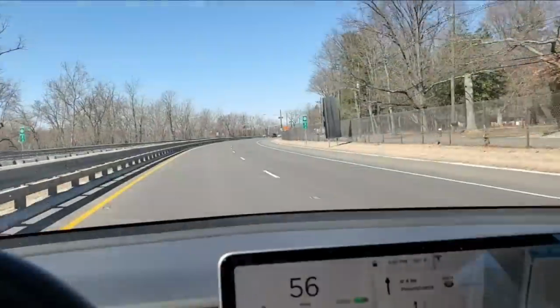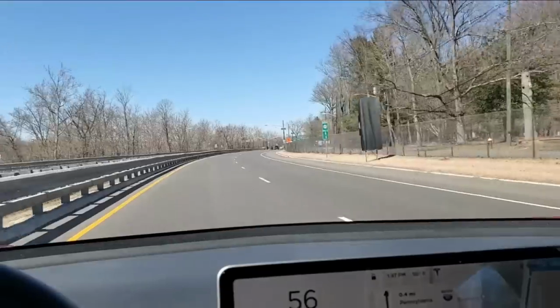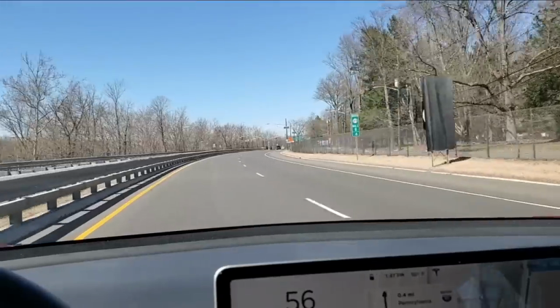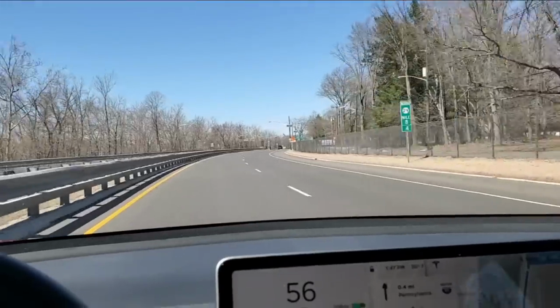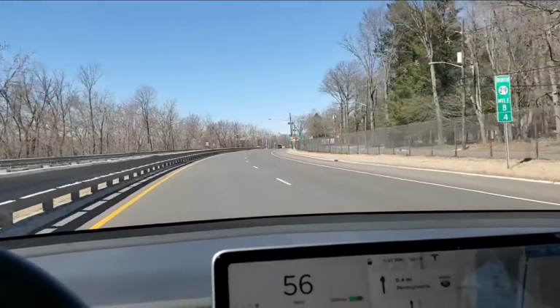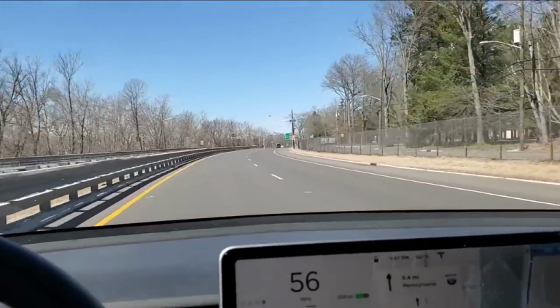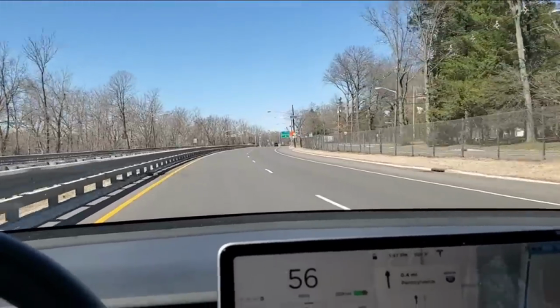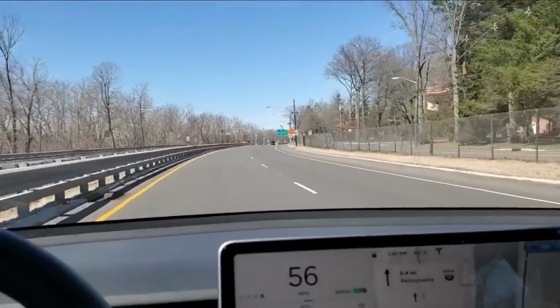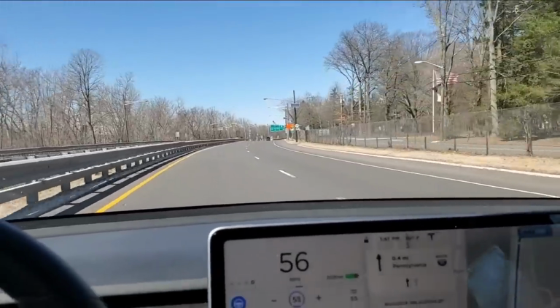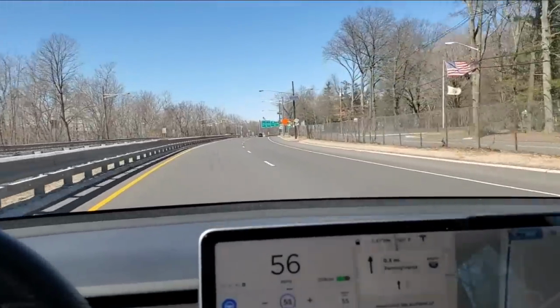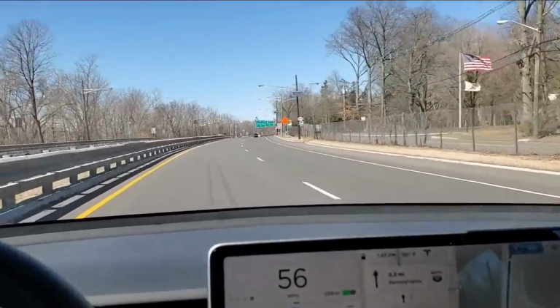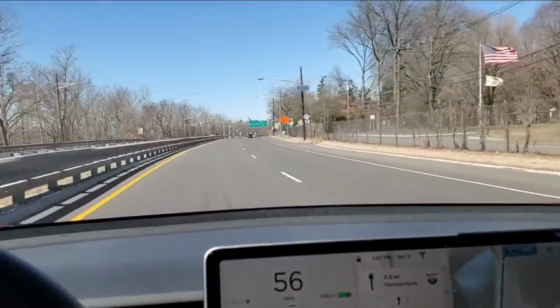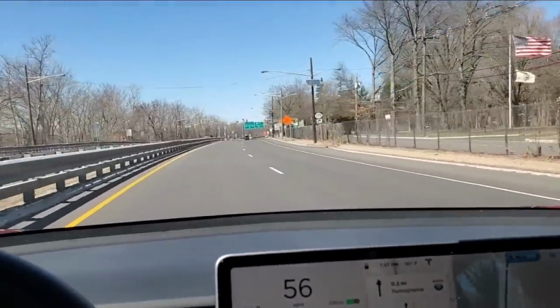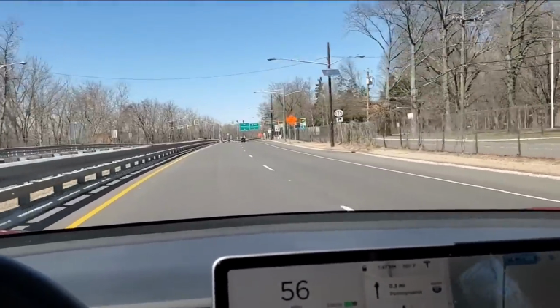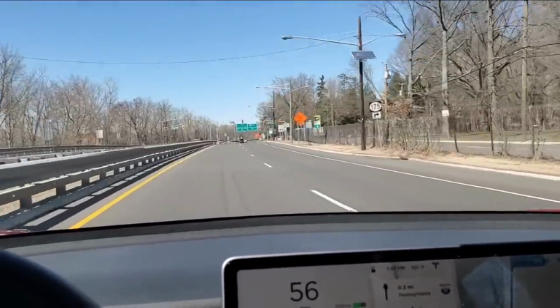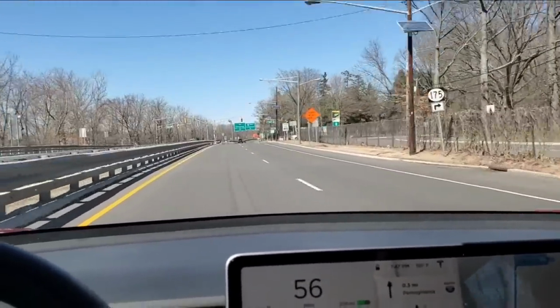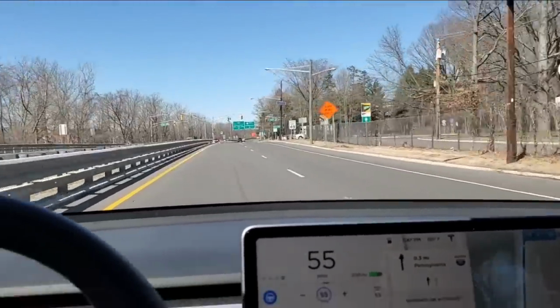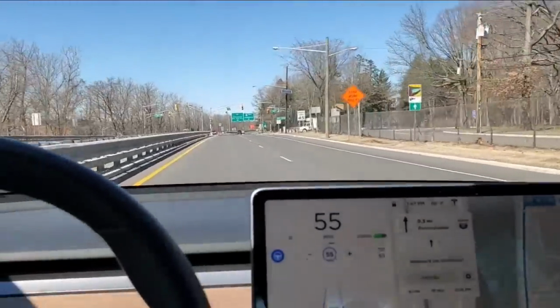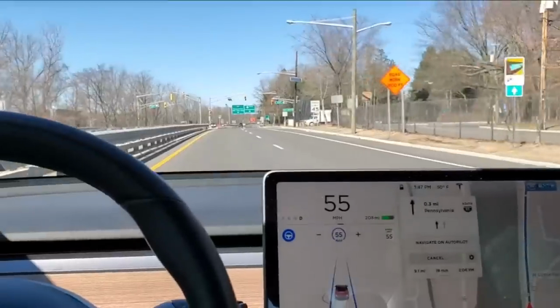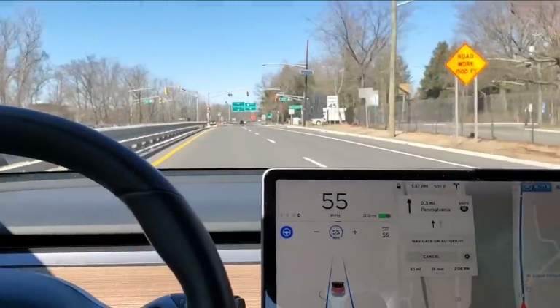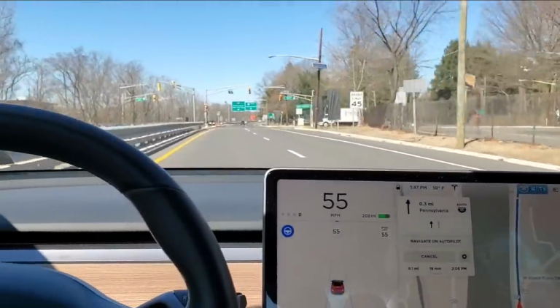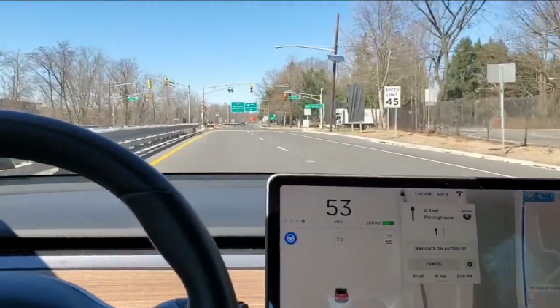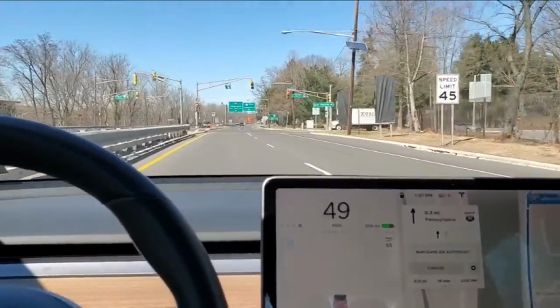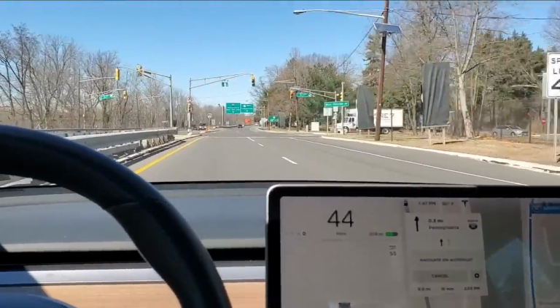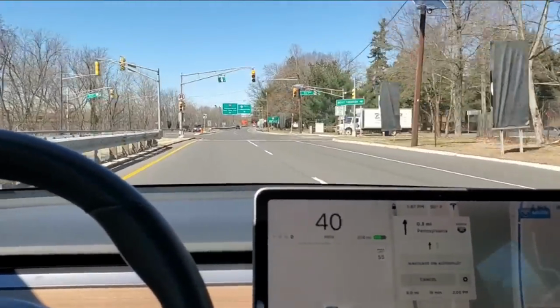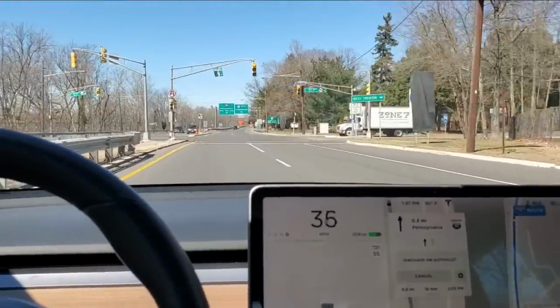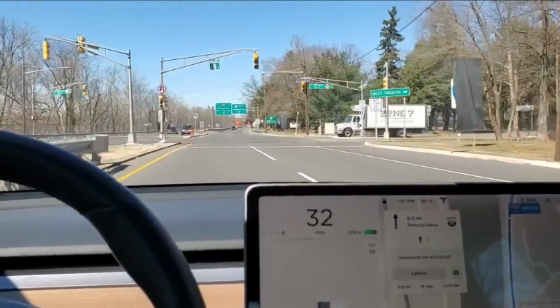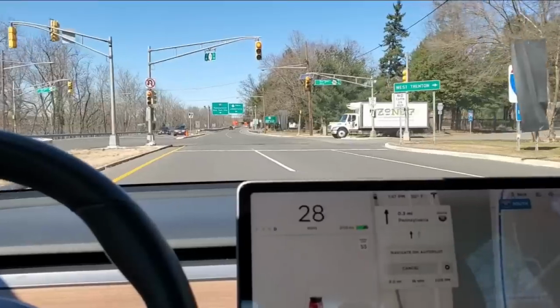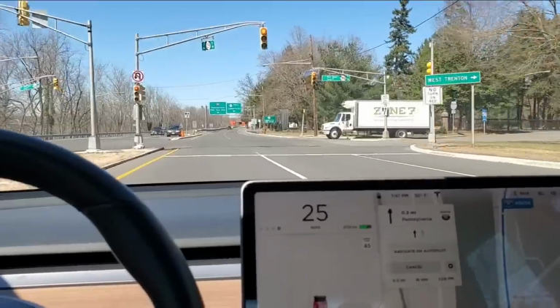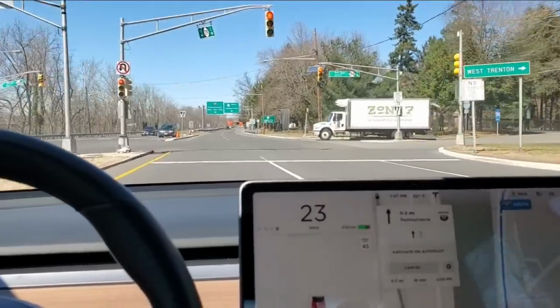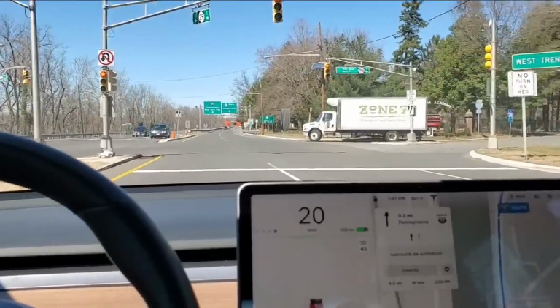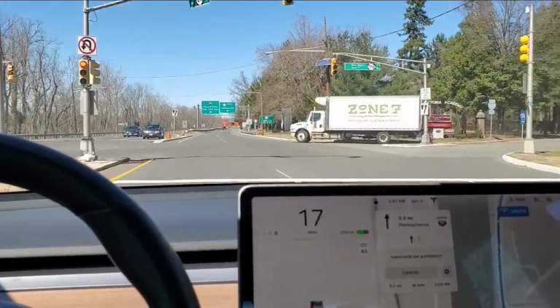Okay, here we have a good situation — doing the speed limit with a red light in front of me — and I had to put the brakes on myself. It did not warn me.